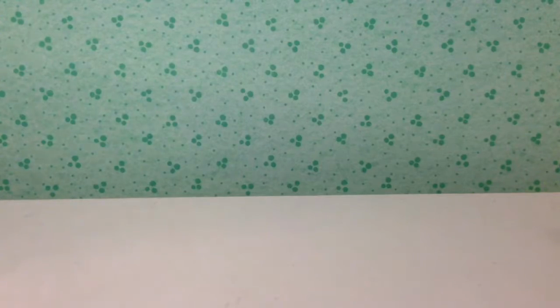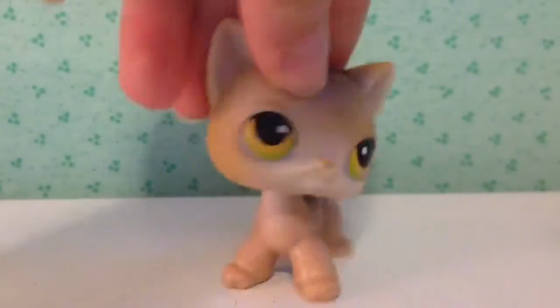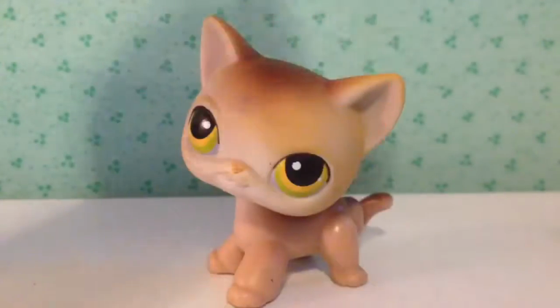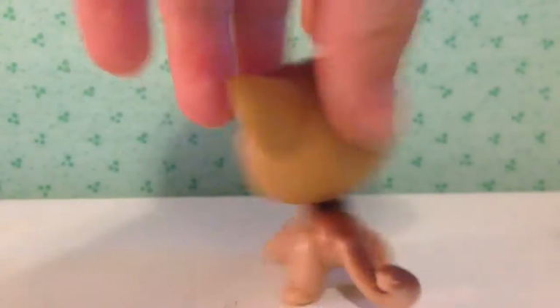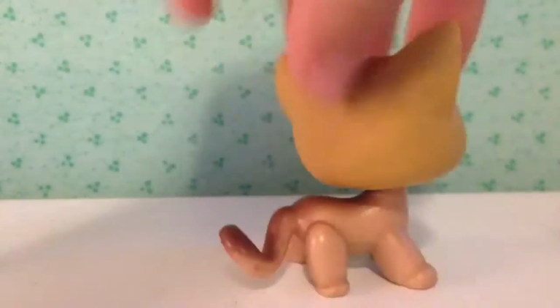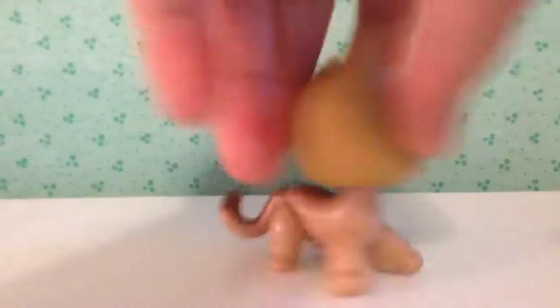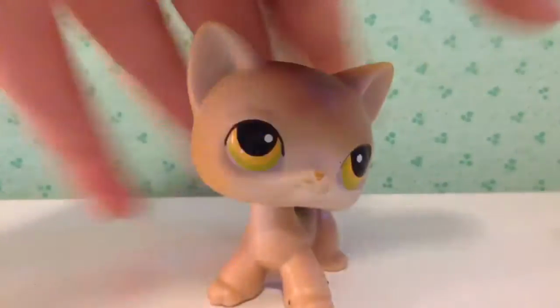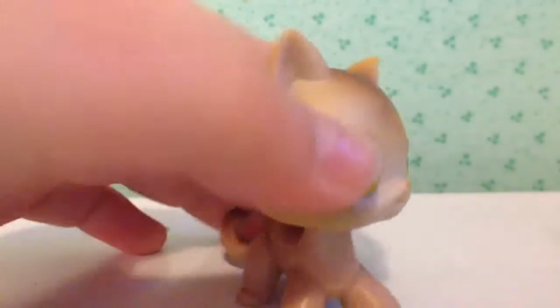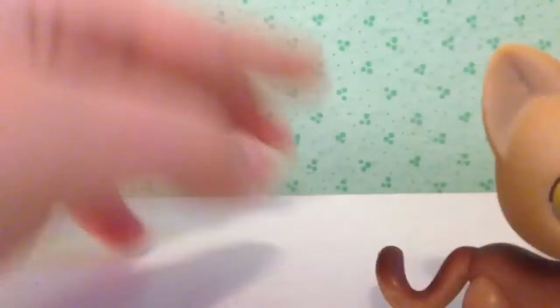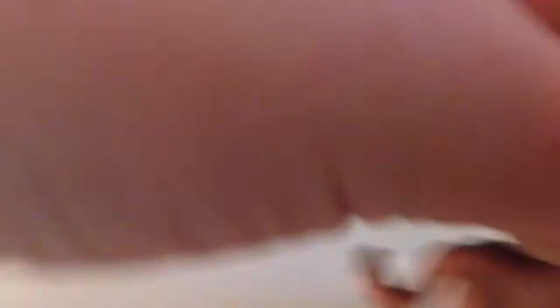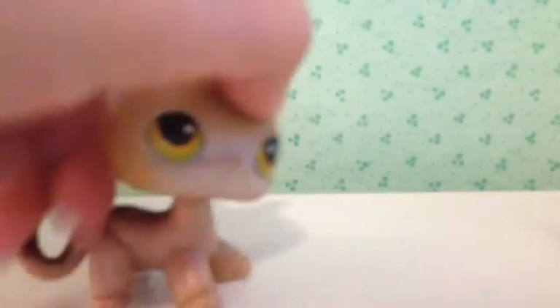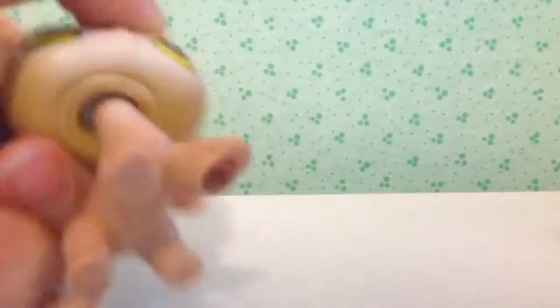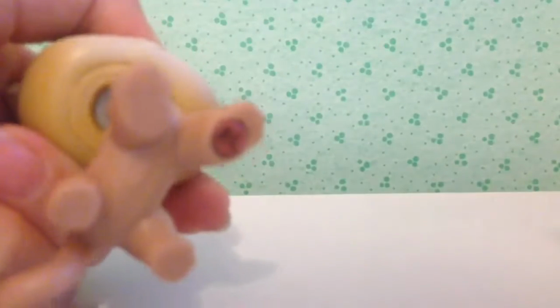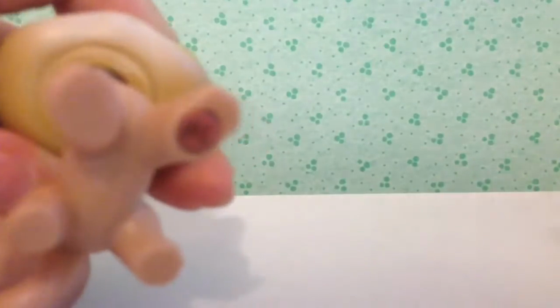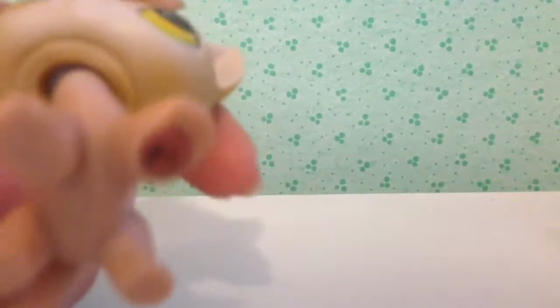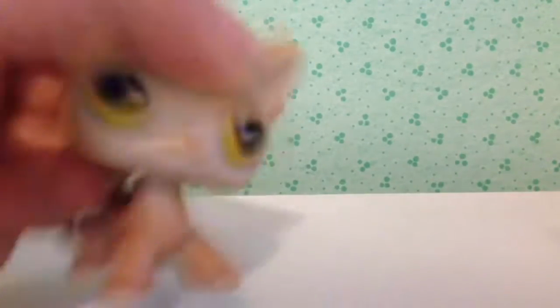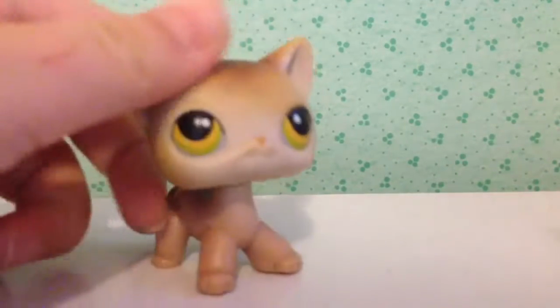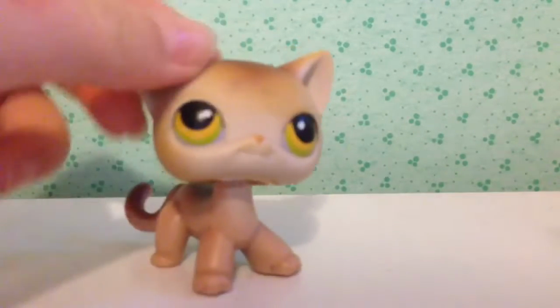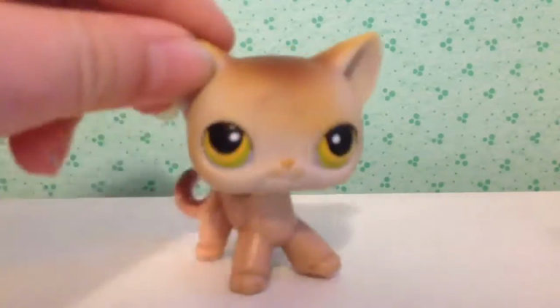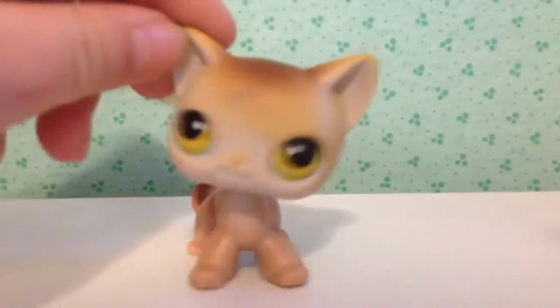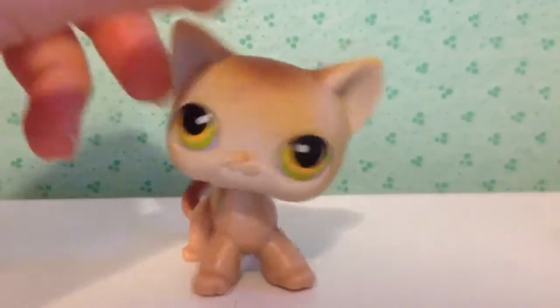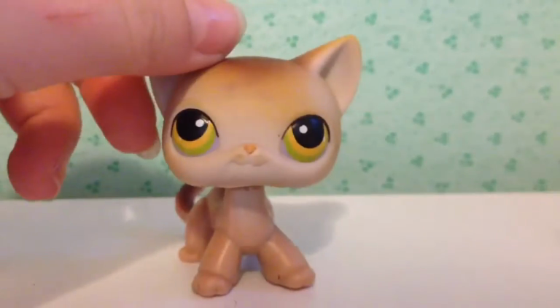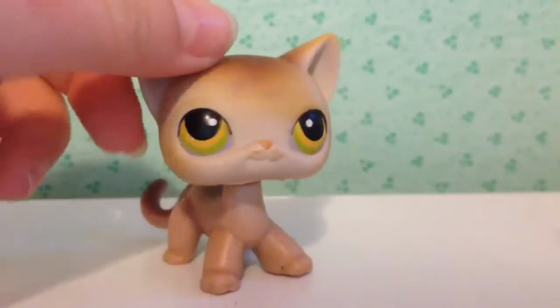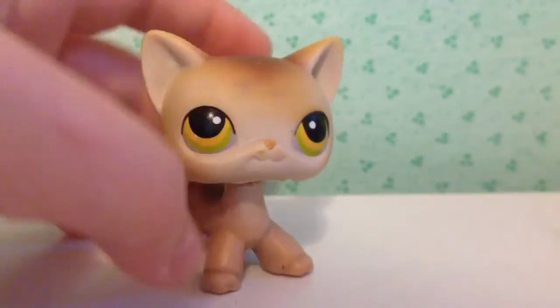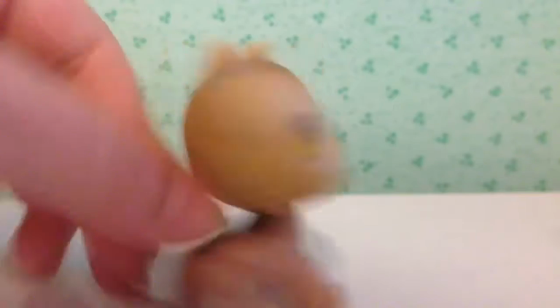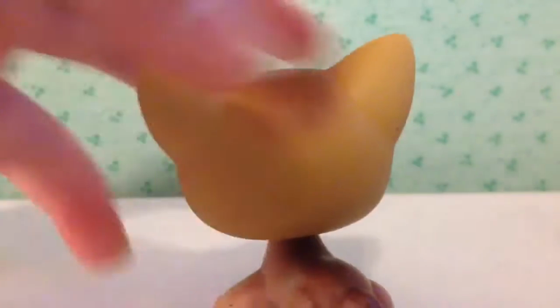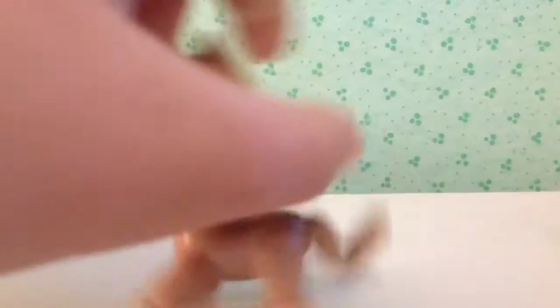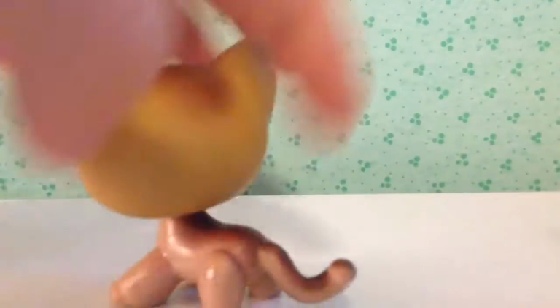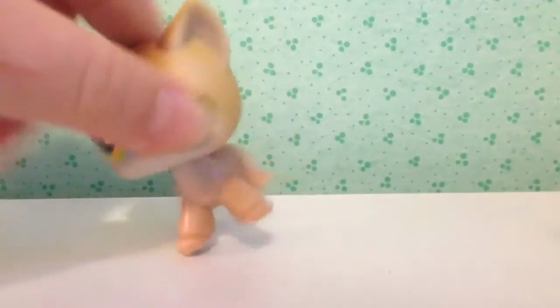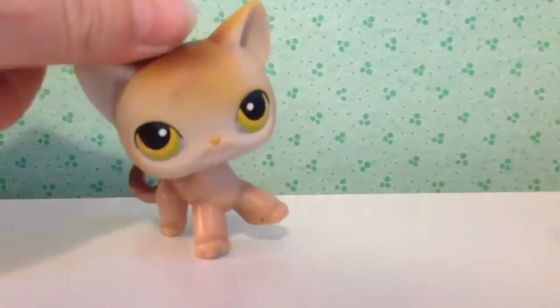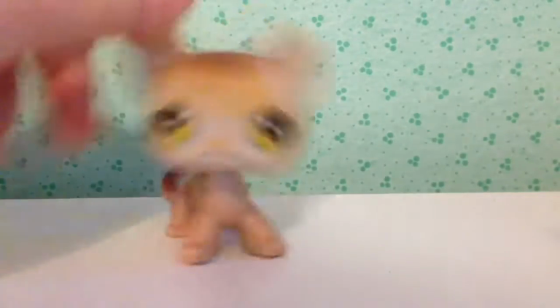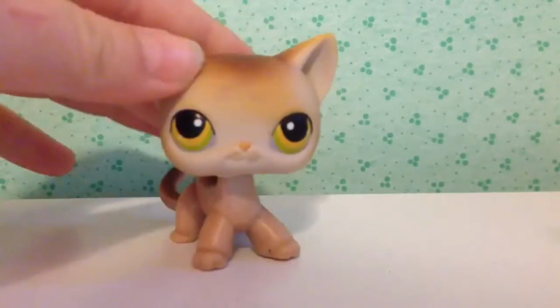Next one is this one — it's a short cat. It has a magnet, it is authentic. Pretty cute, I love it, it's nice.